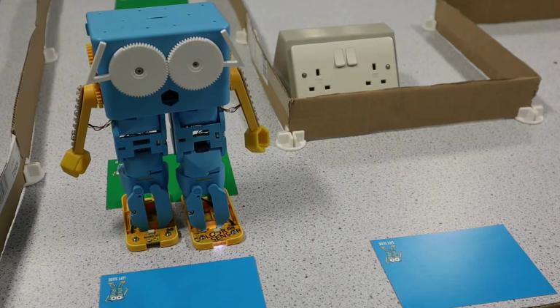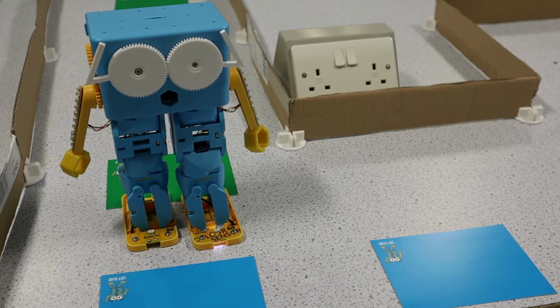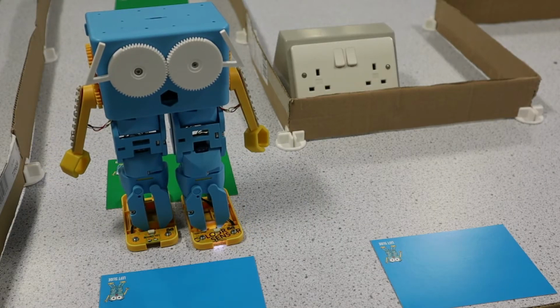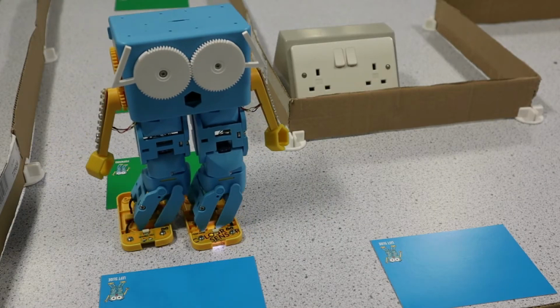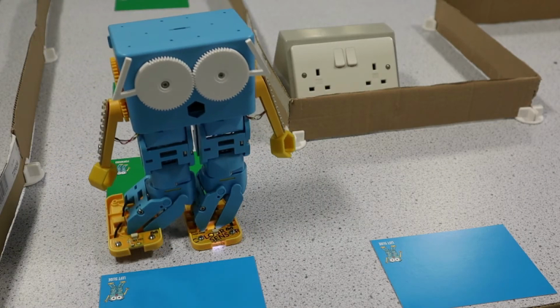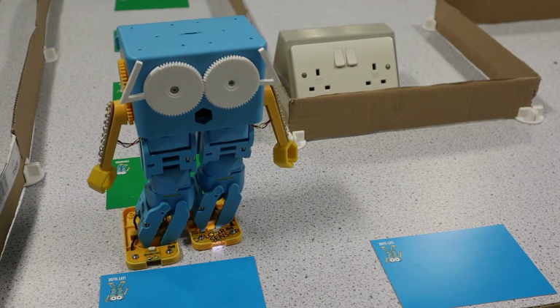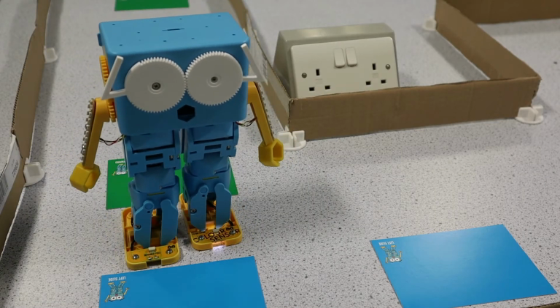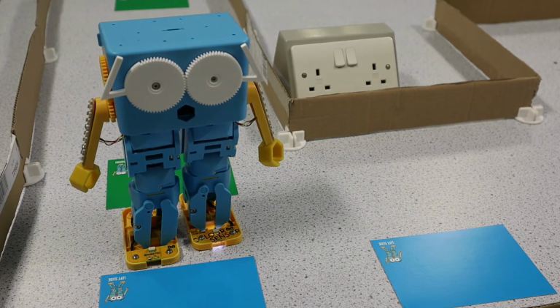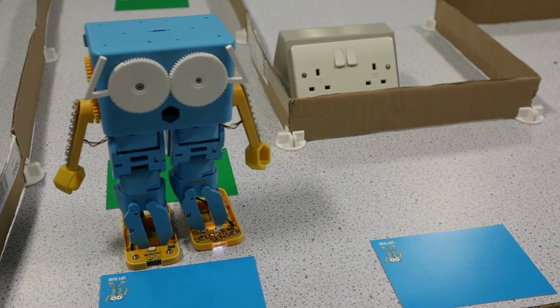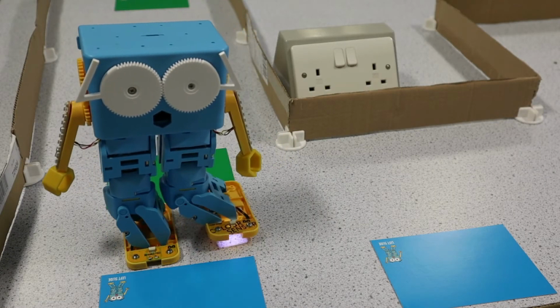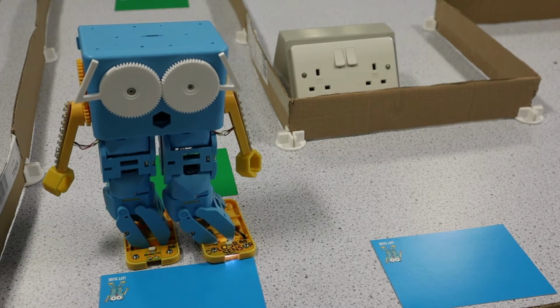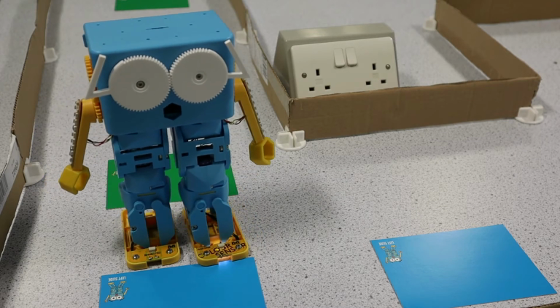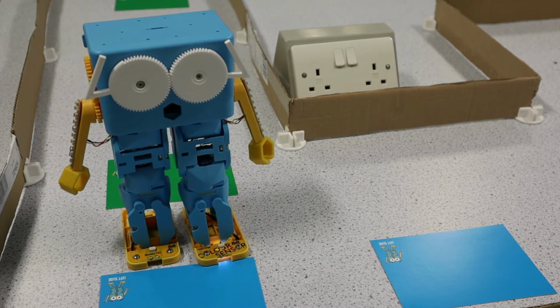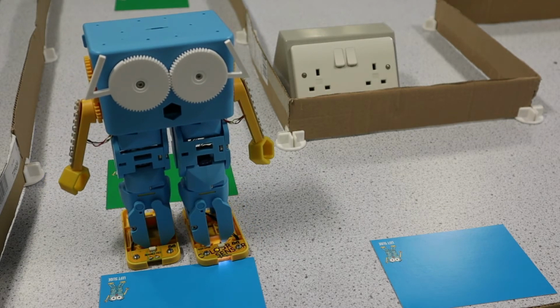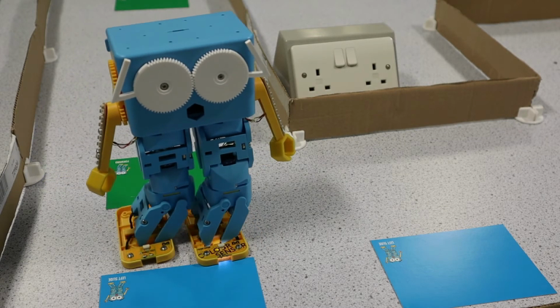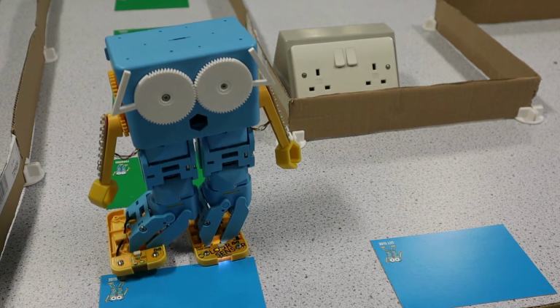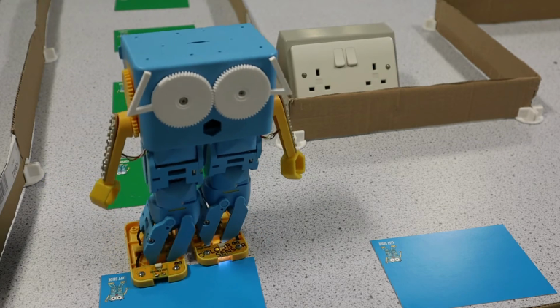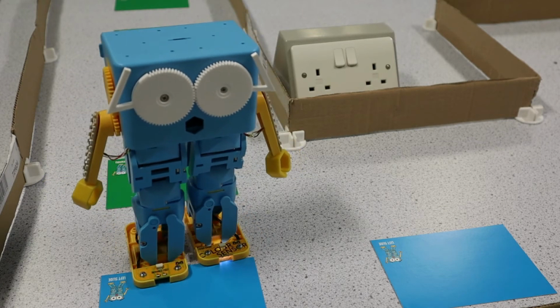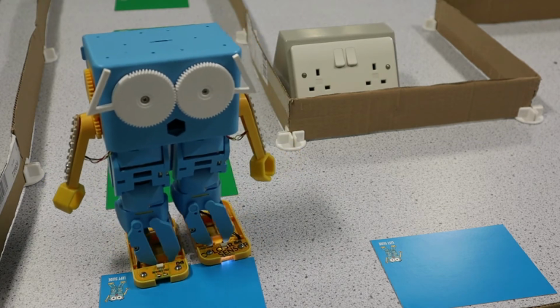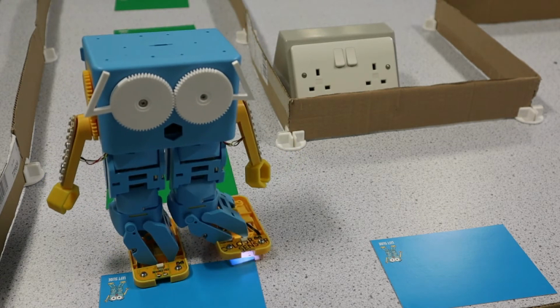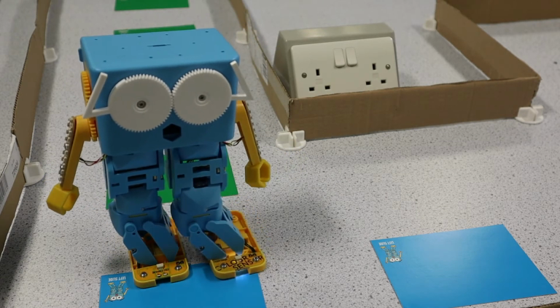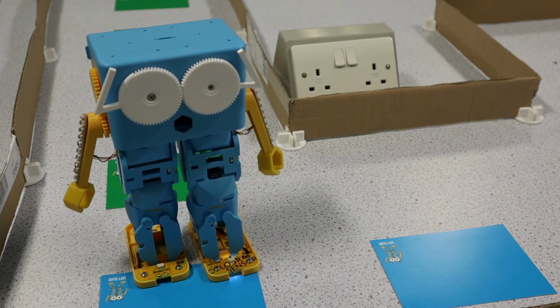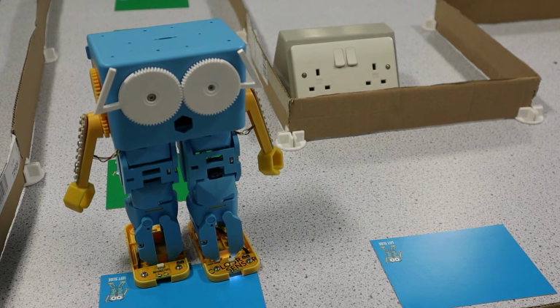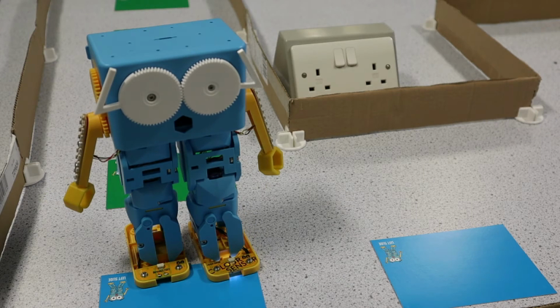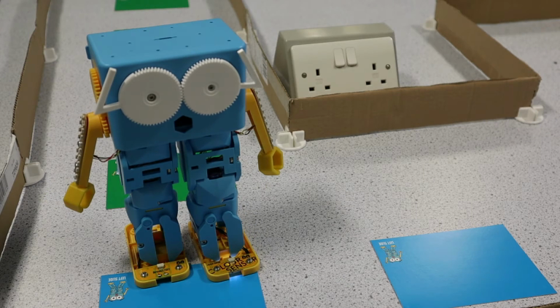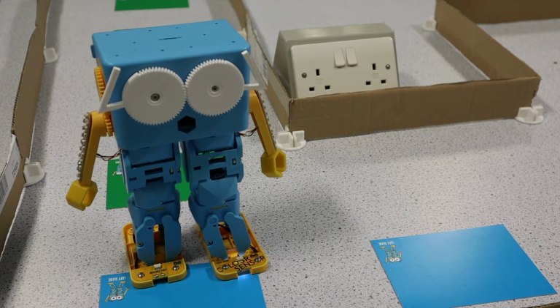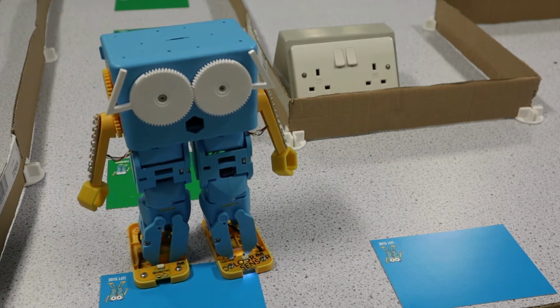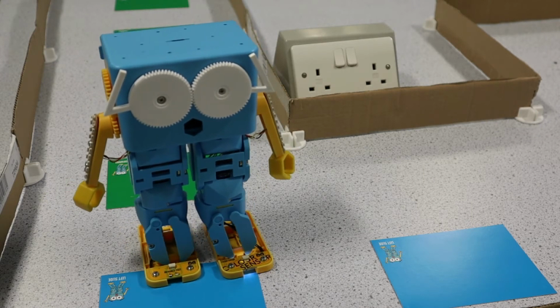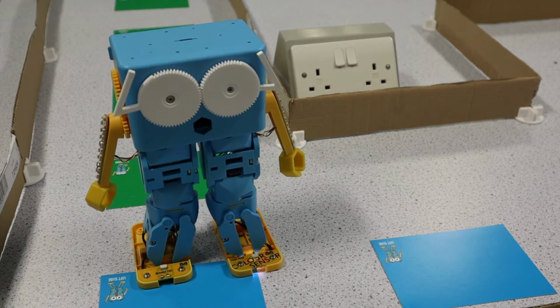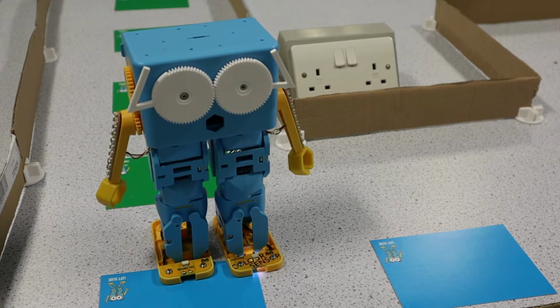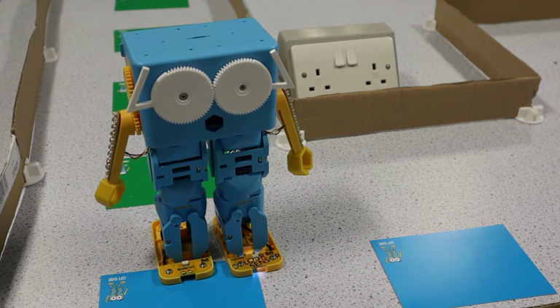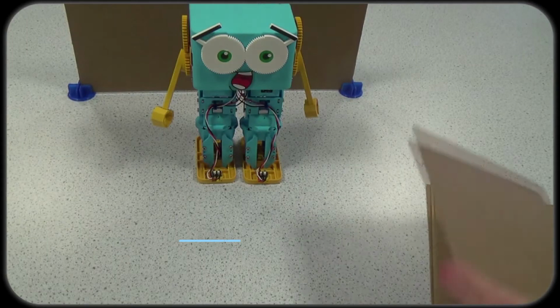This is Marty moving around a simple maze. You'll need to plan out all the movements from Marty's perspective, and as a teacher, why not set the task of designing and building the maze as well? You'll find instructions on how to do this in this video.